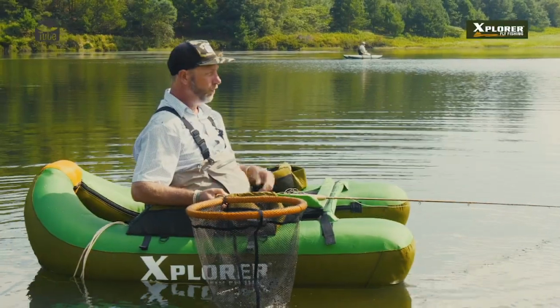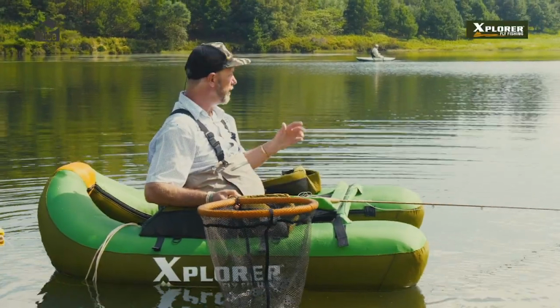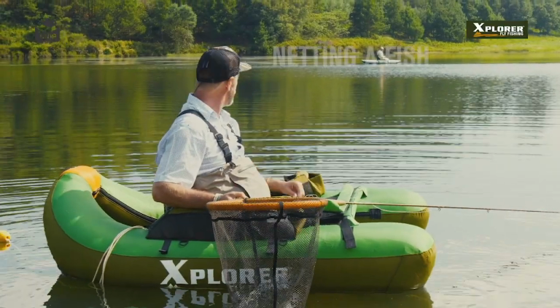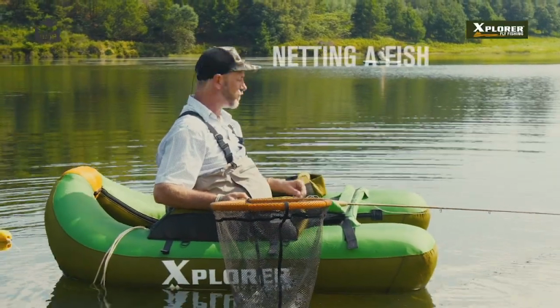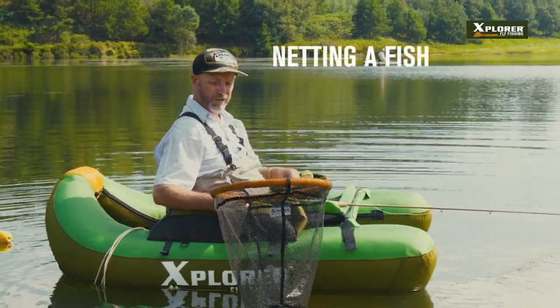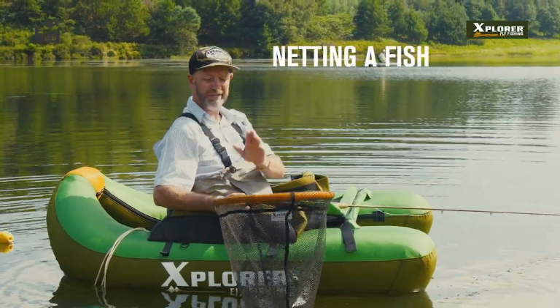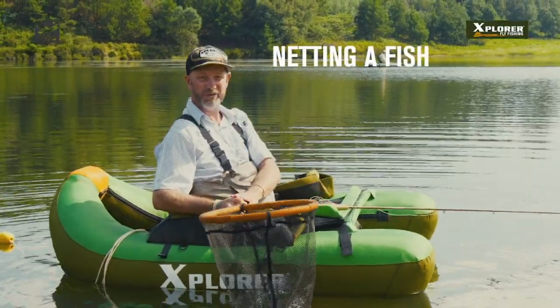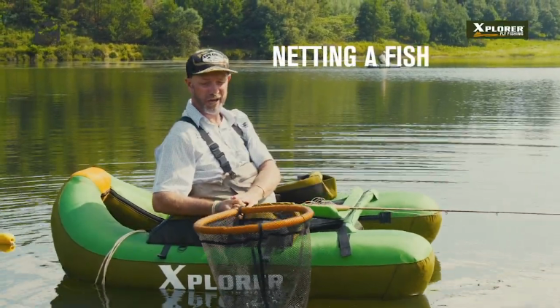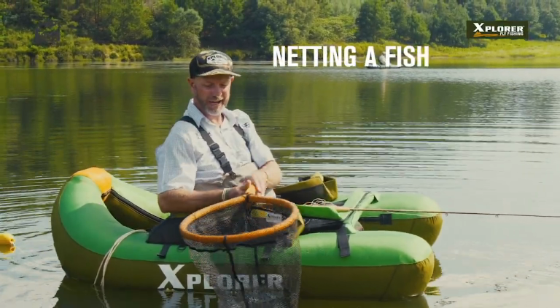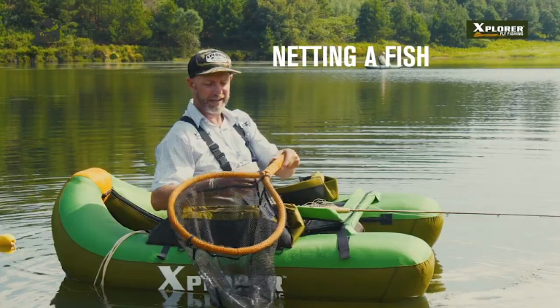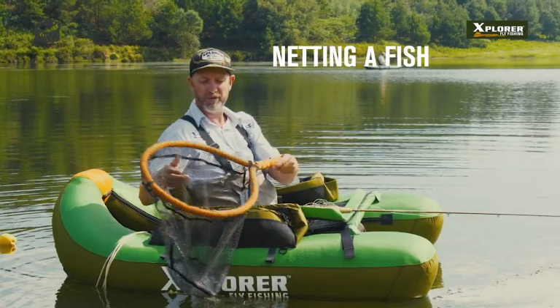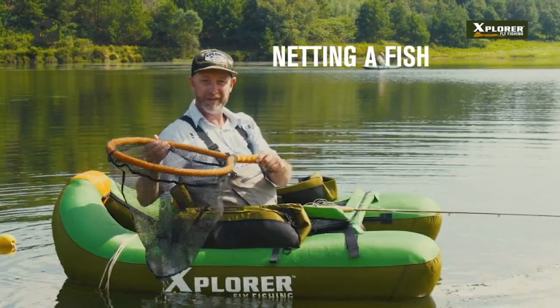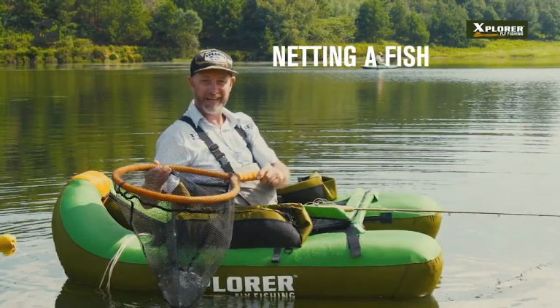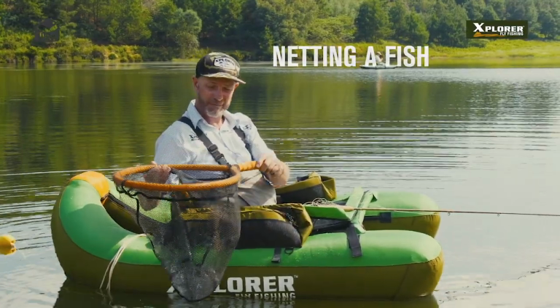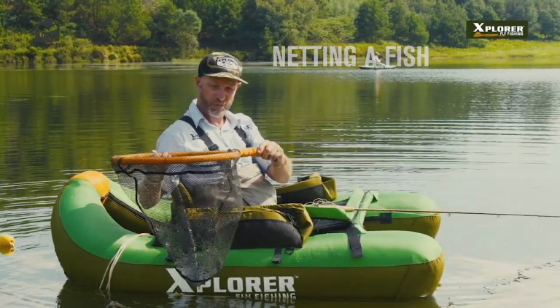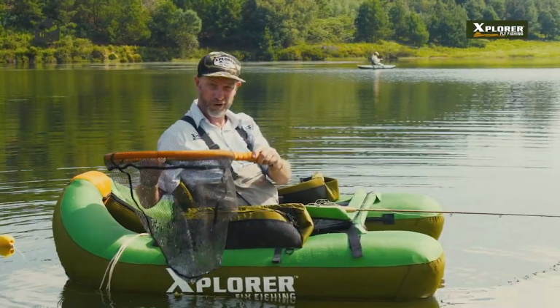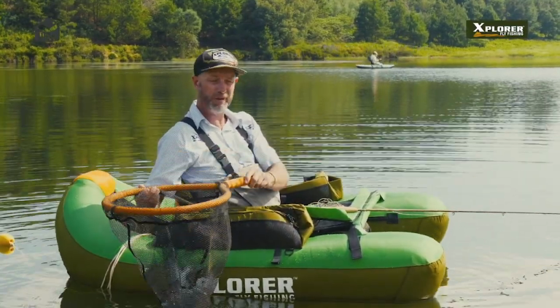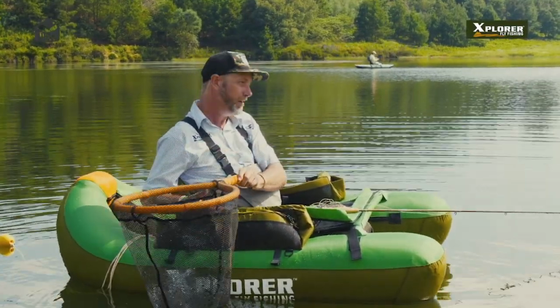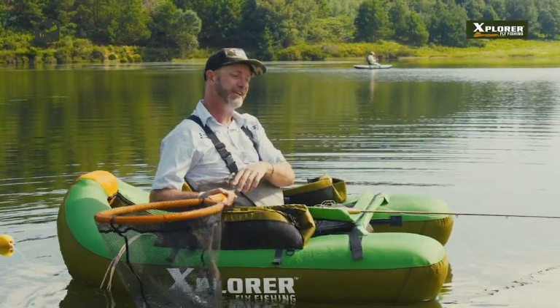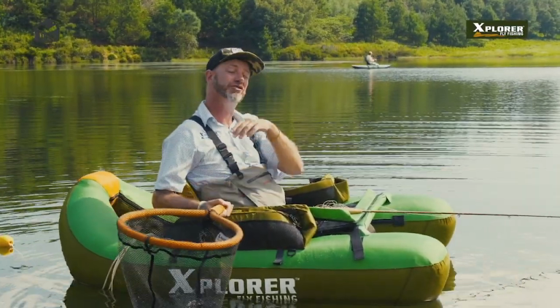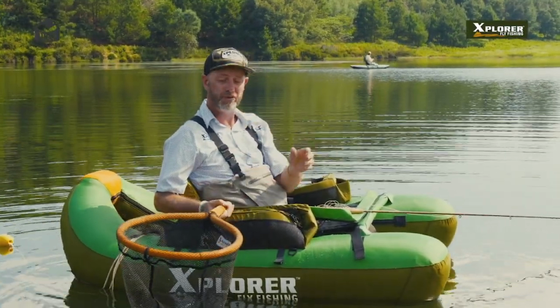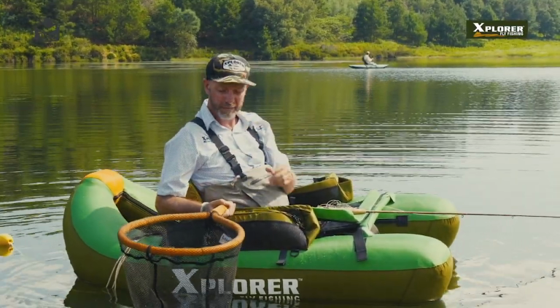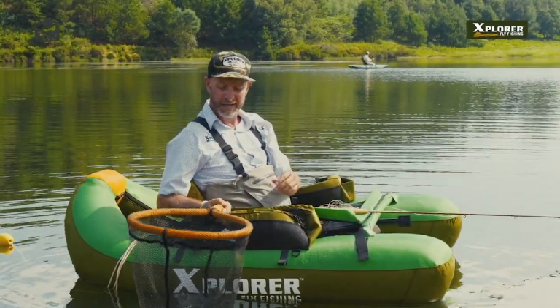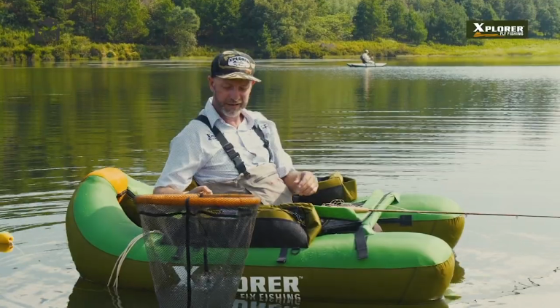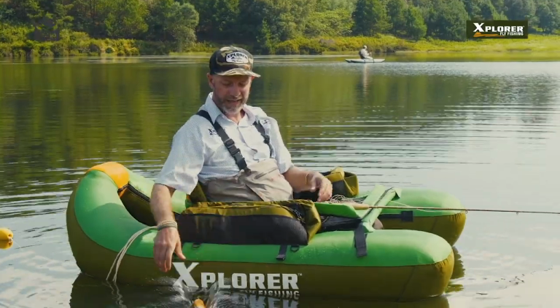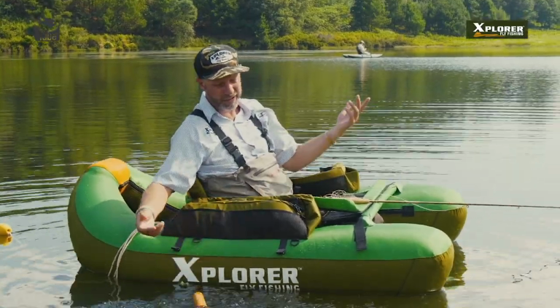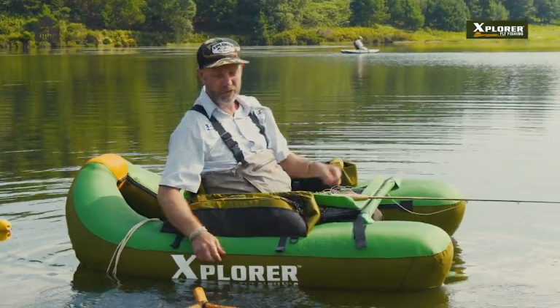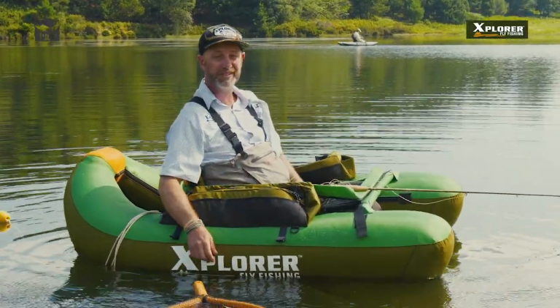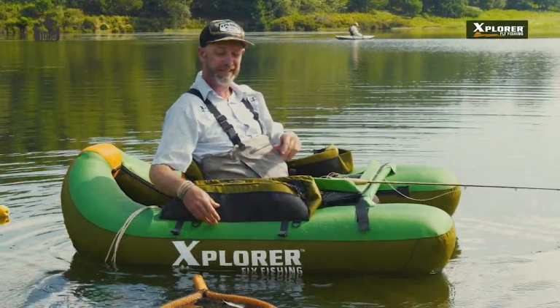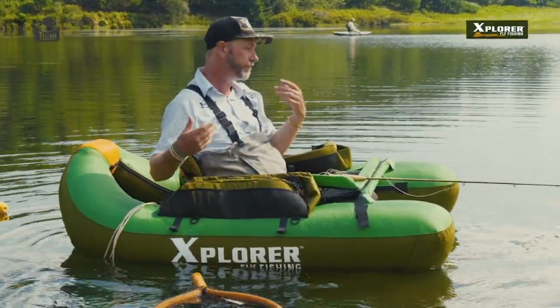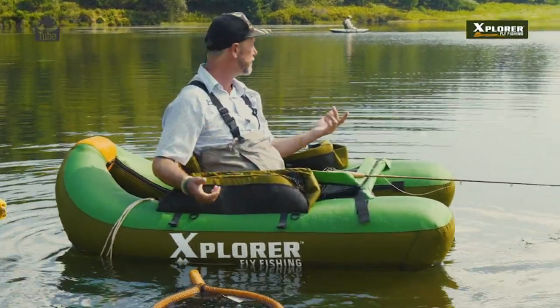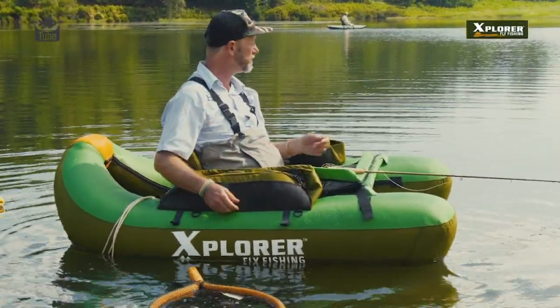When you're out on a tube it's quite important to have a net with you. I like the Explorer Floating Net — it comes for float tubing. Obviously not just for that, but it's a great net. If it goes in the water it's gonna sit, it's gonna float on the water.